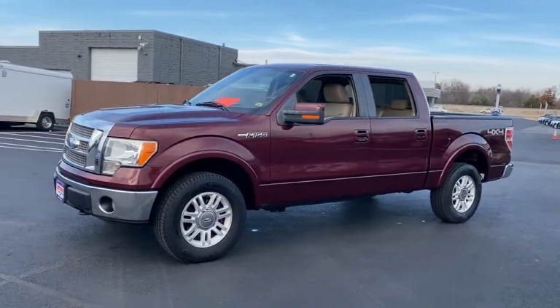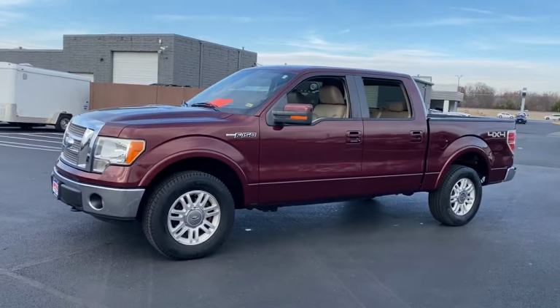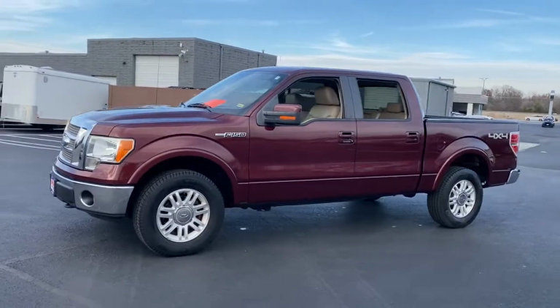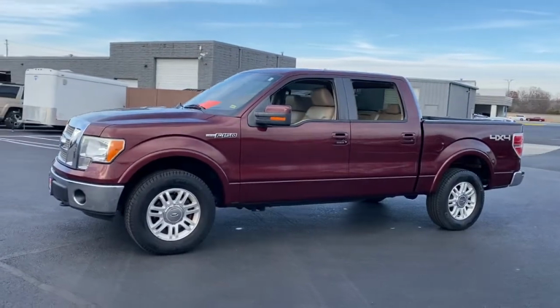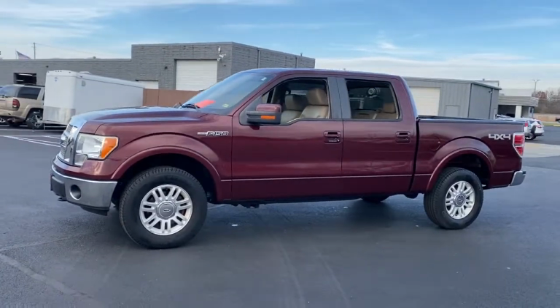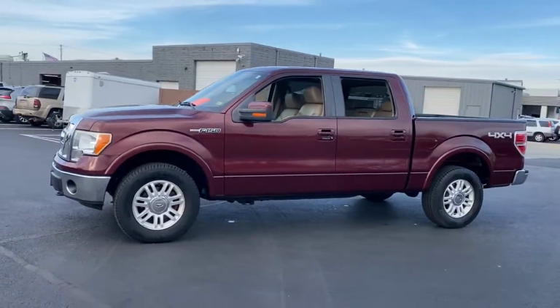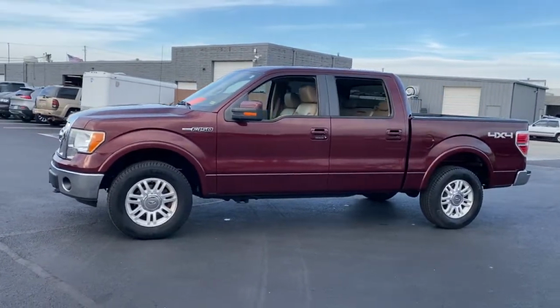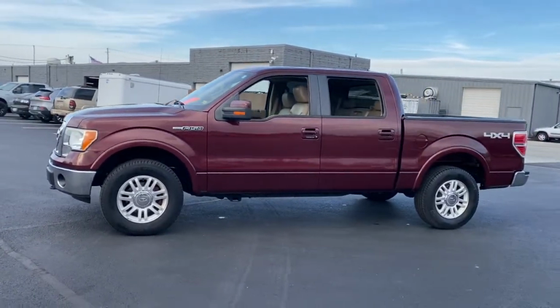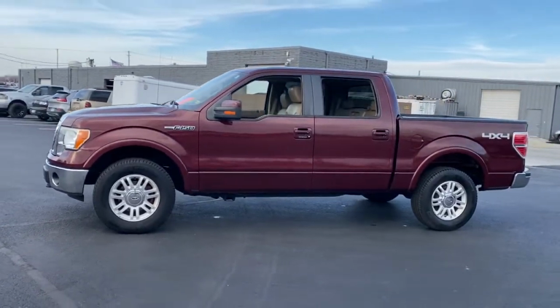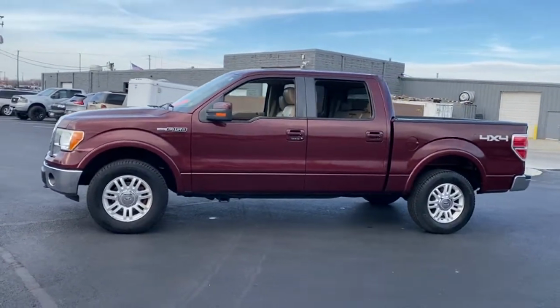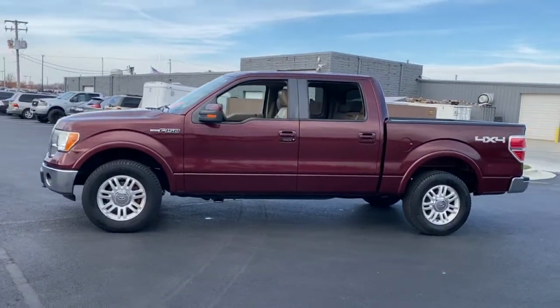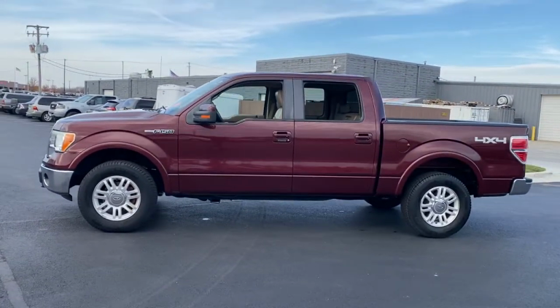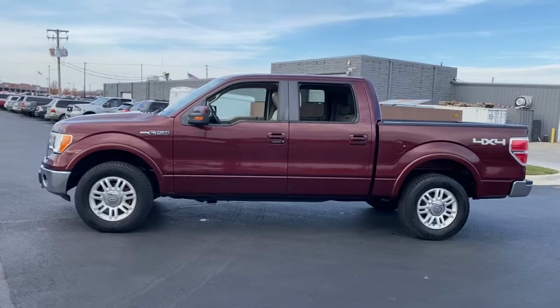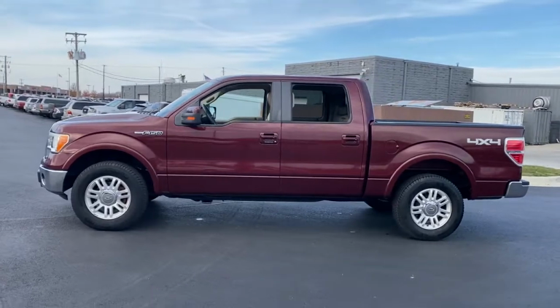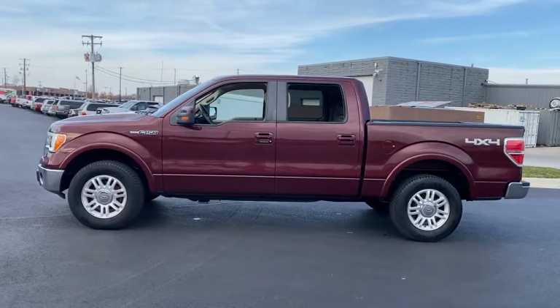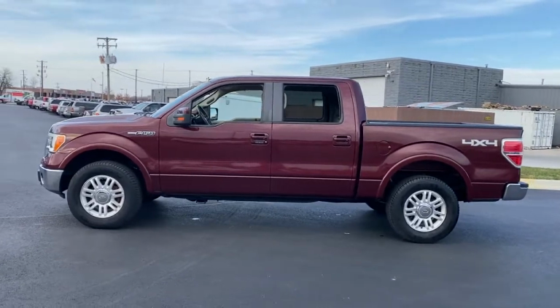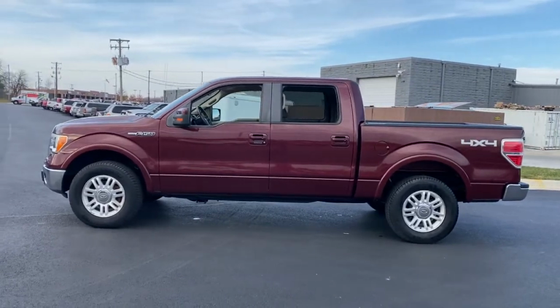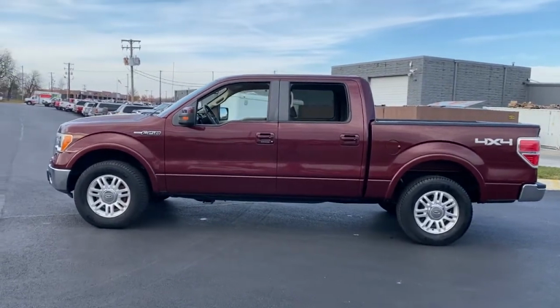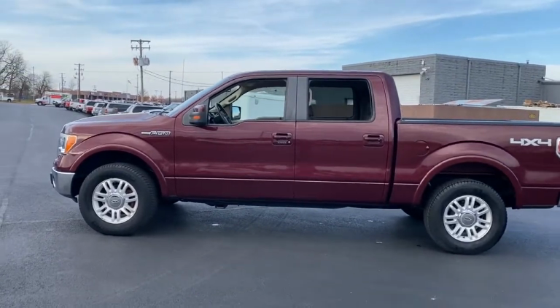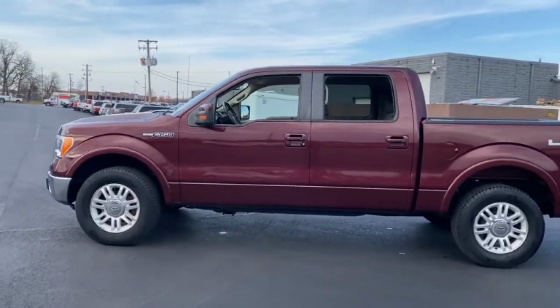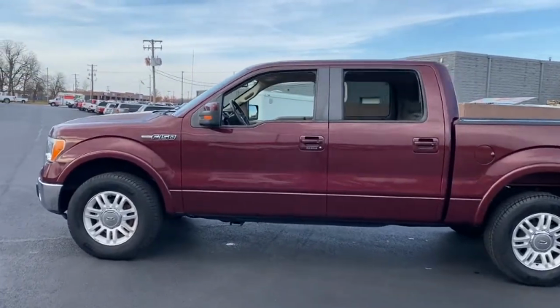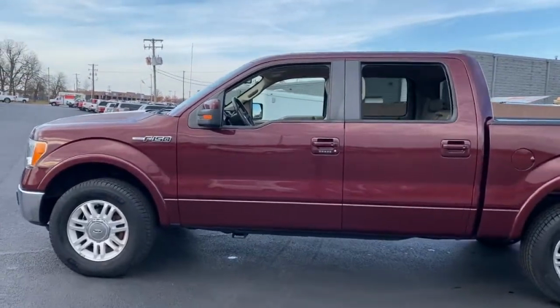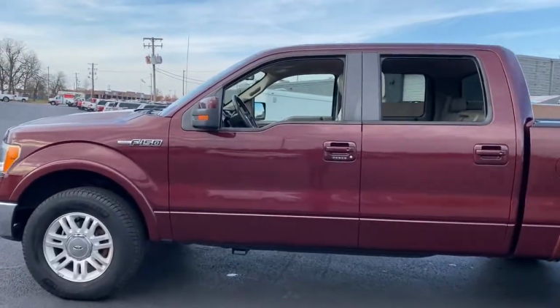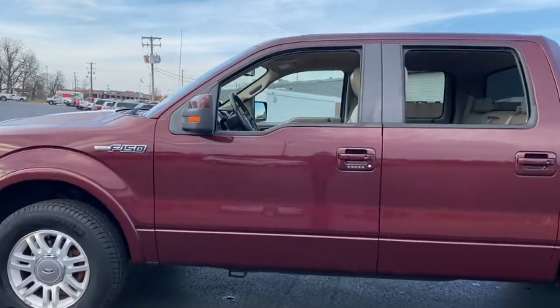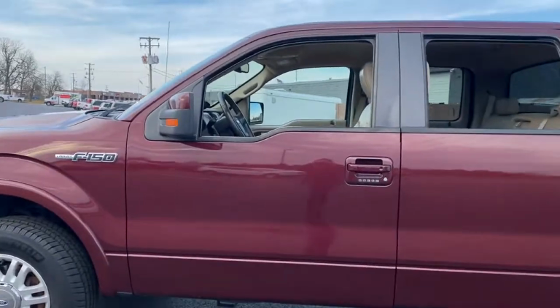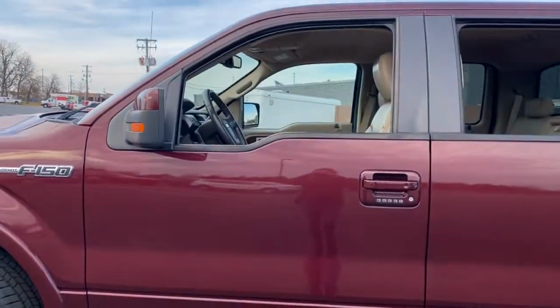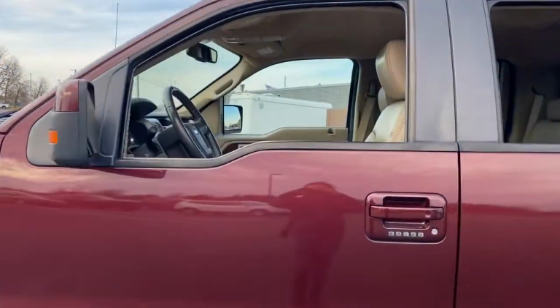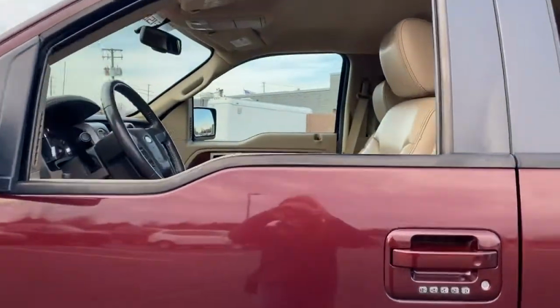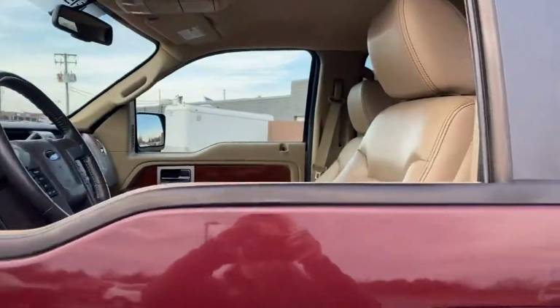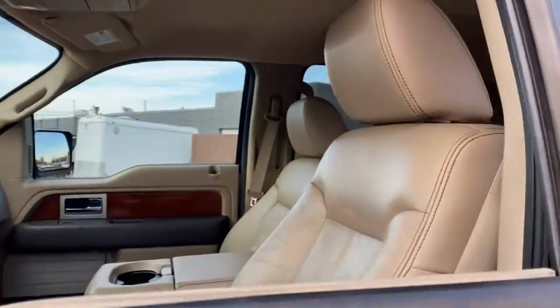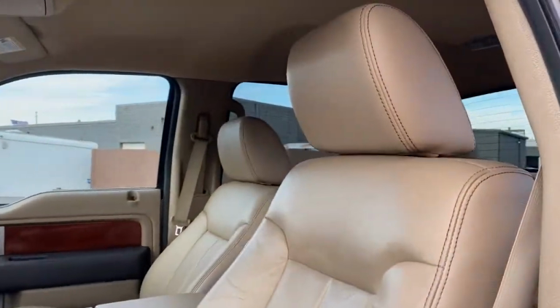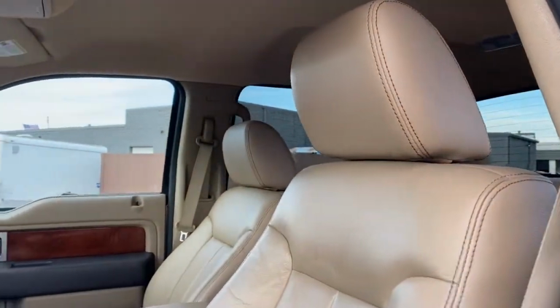It's the light-duty pickup that leverages military-grade aluminum alloy and high-strength steel to produce class-leading towing and payload capabilities. Available options let you customize its hard-working bed so you can be more productive than ever before.